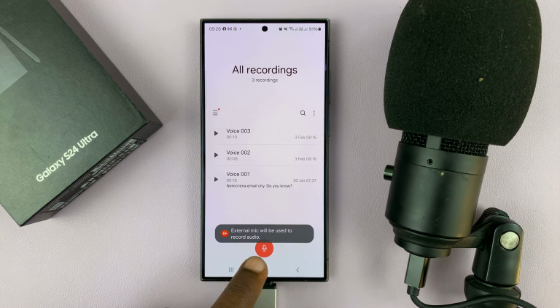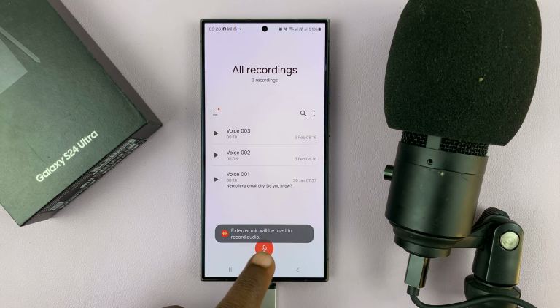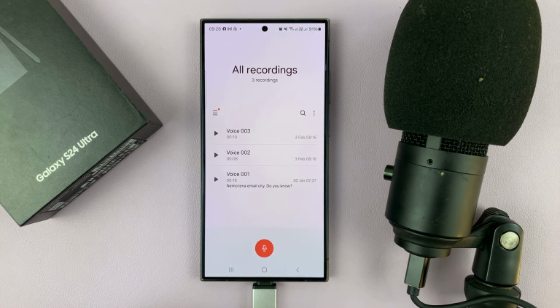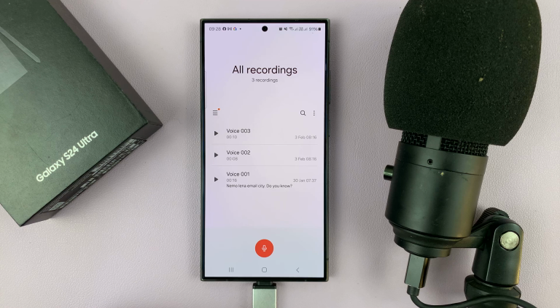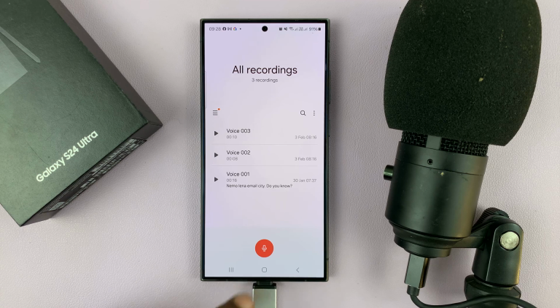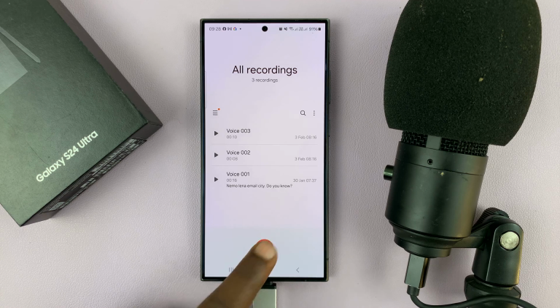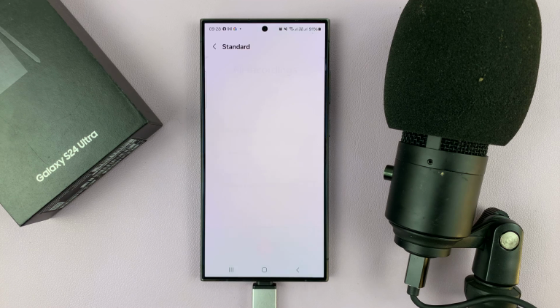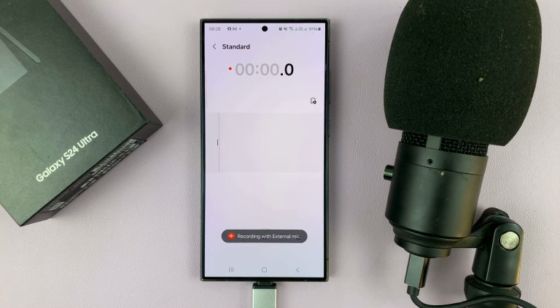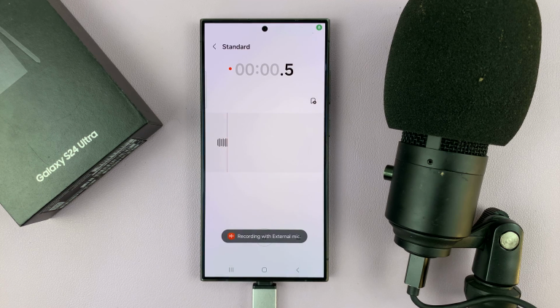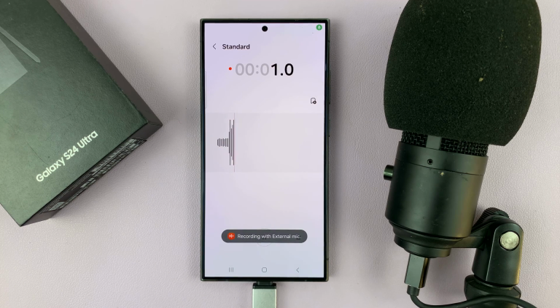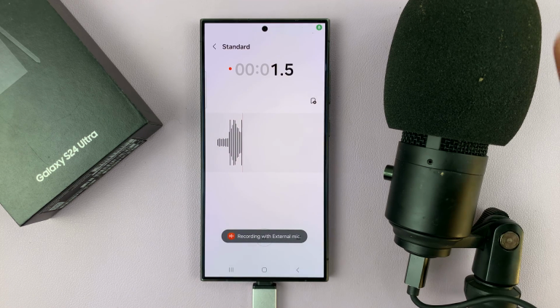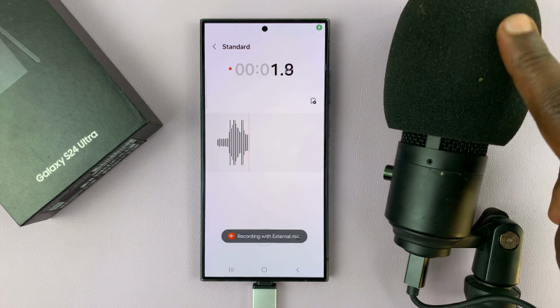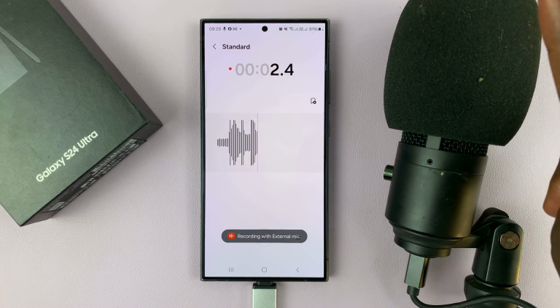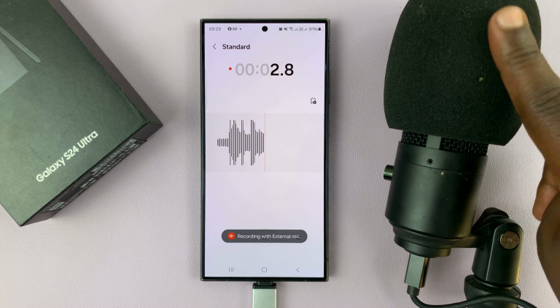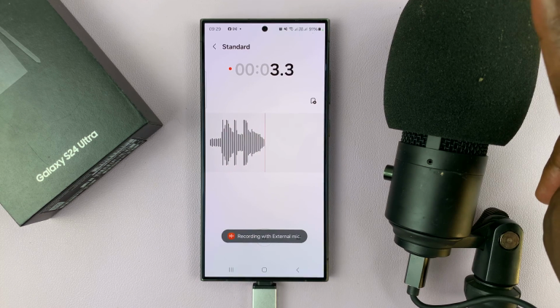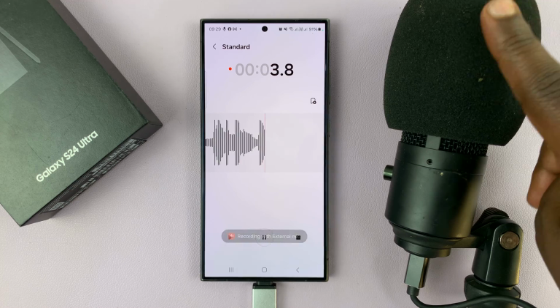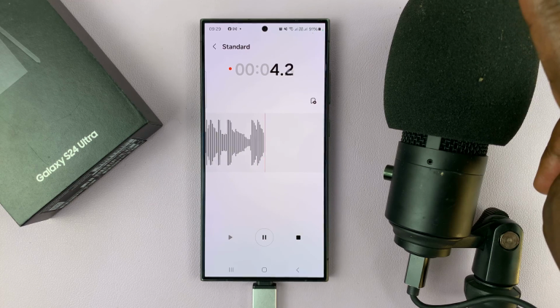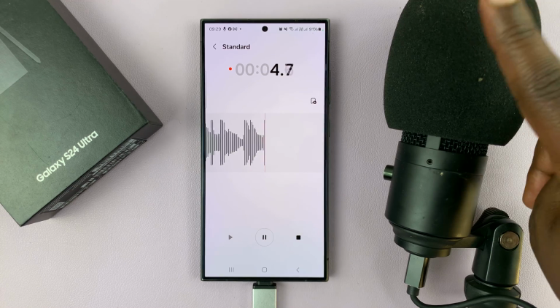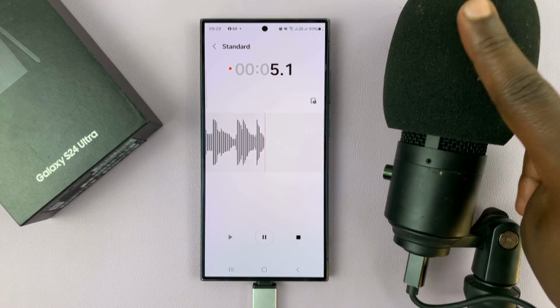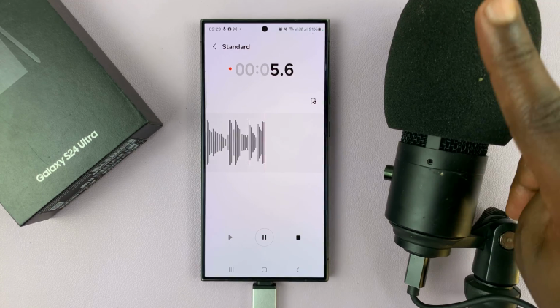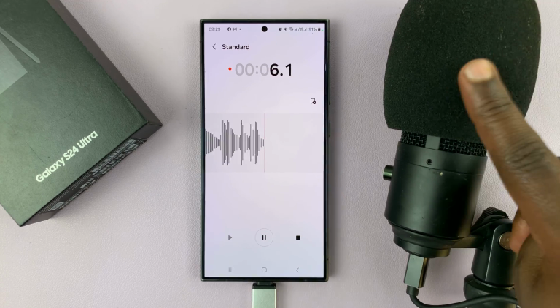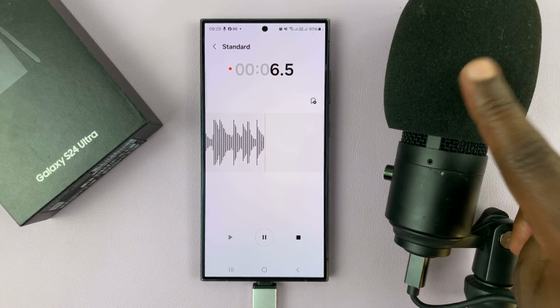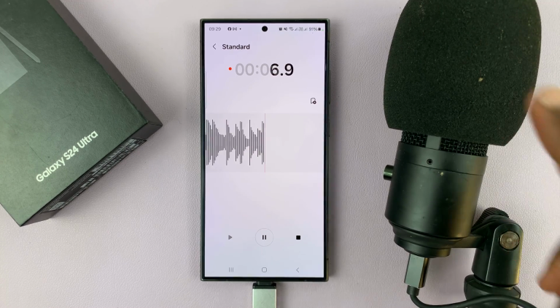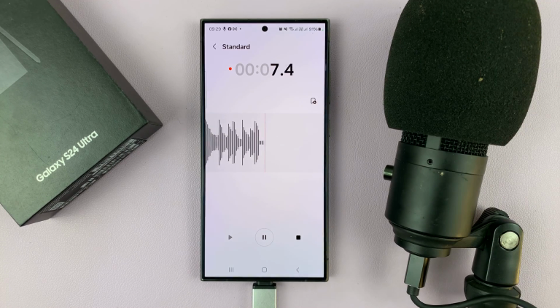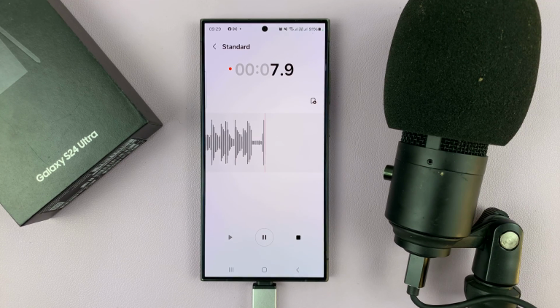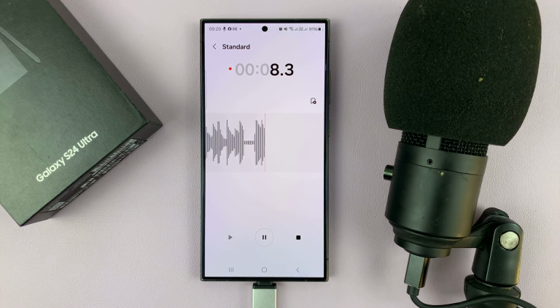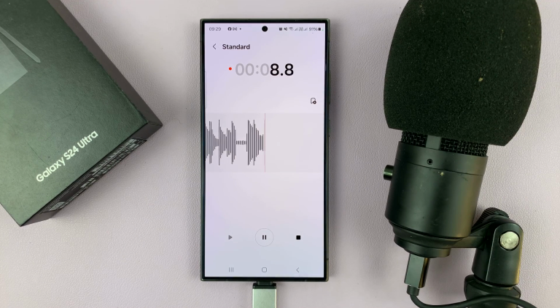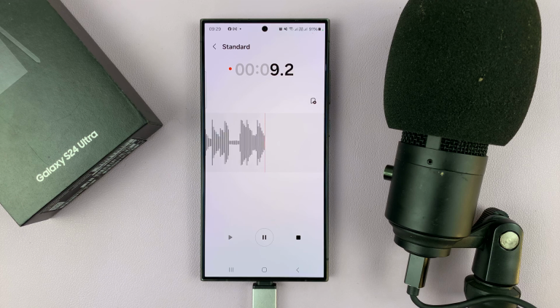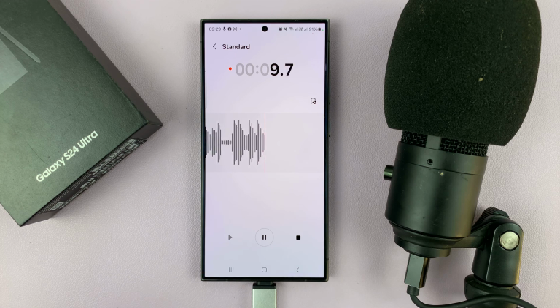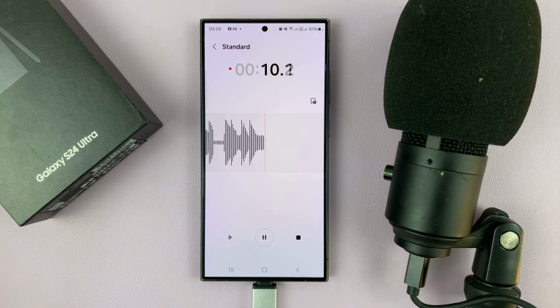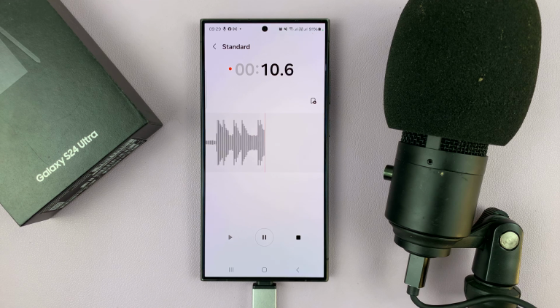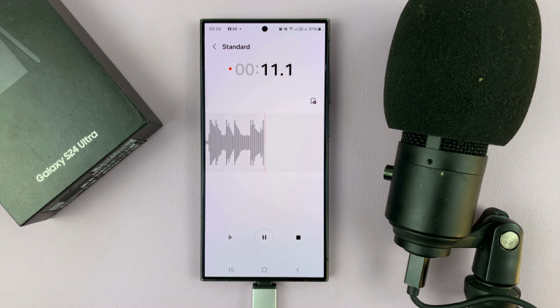It says 'external microphone will be used to record audio.' And there you go — we now have this microphone connected, and it's really as simple as that.